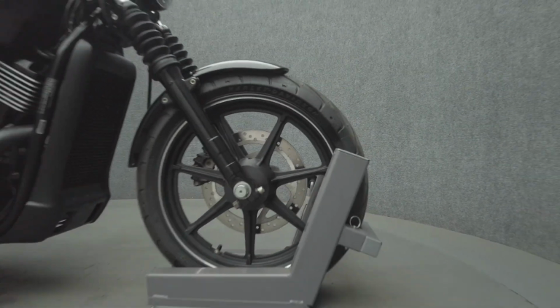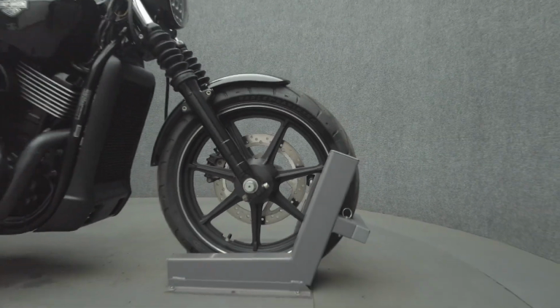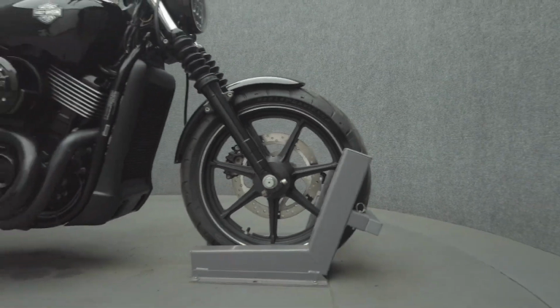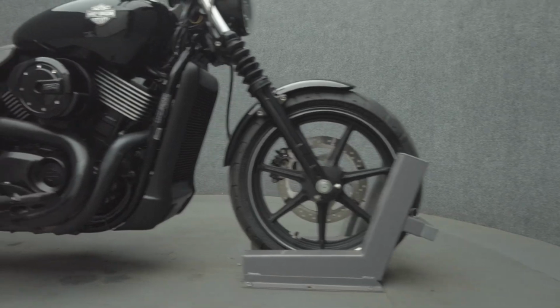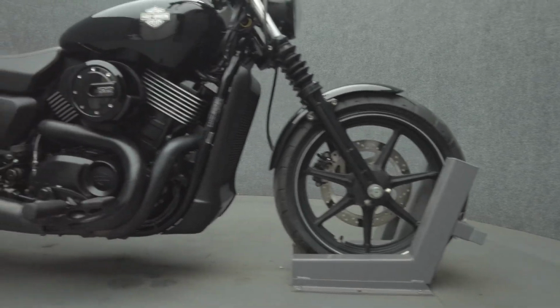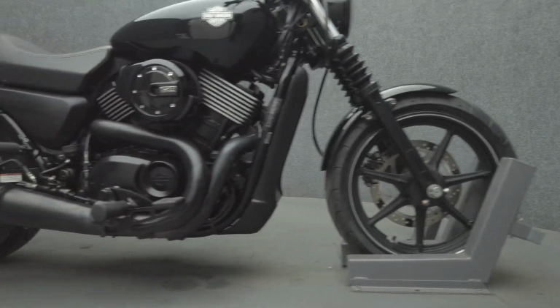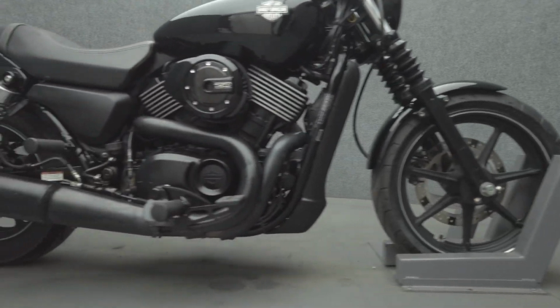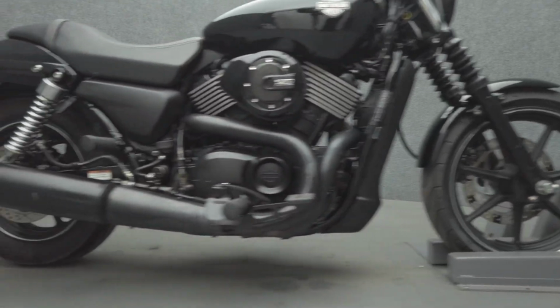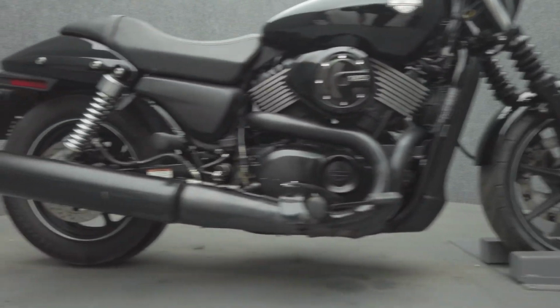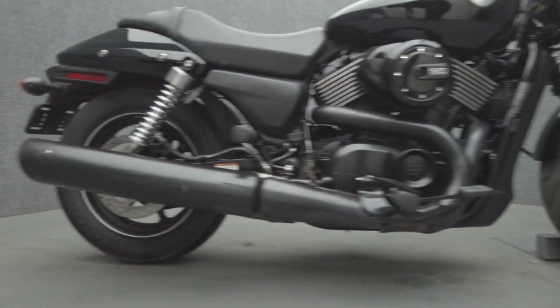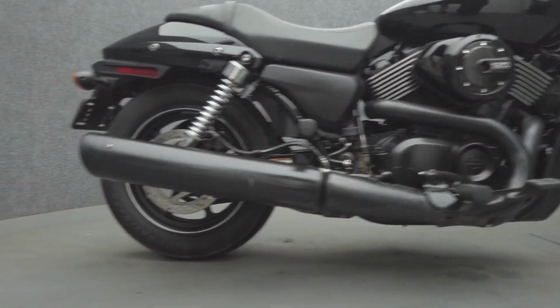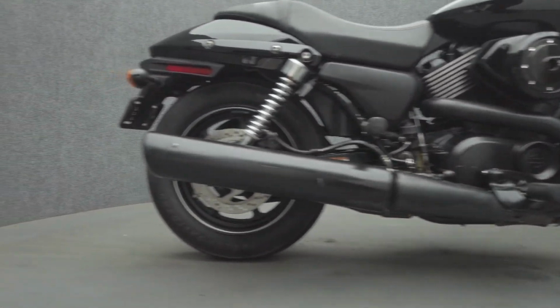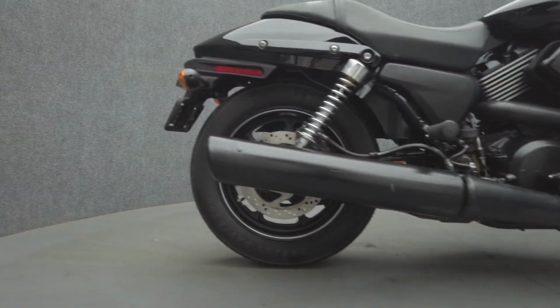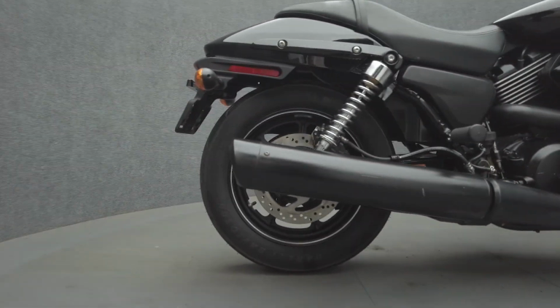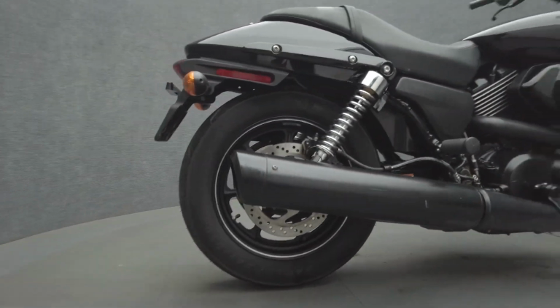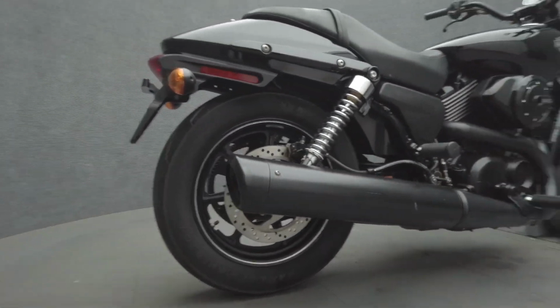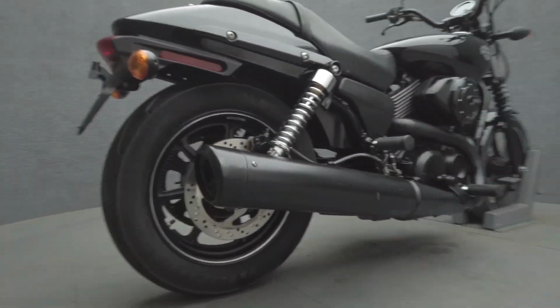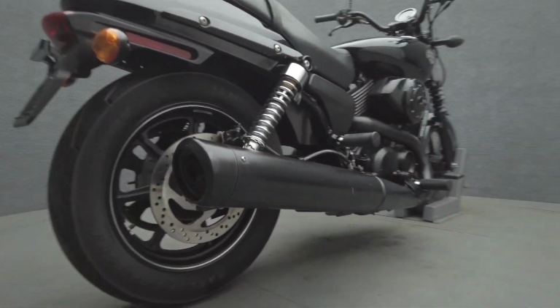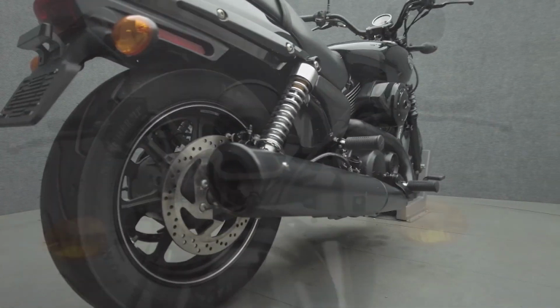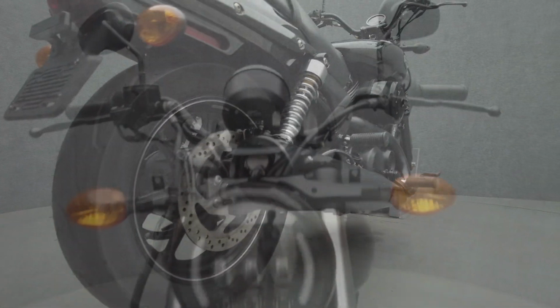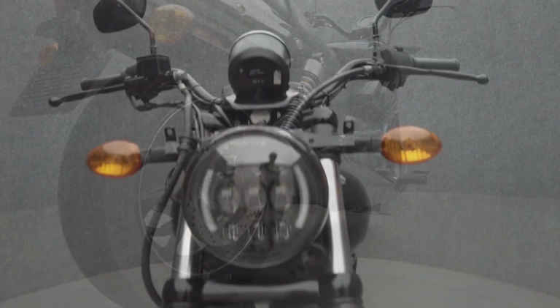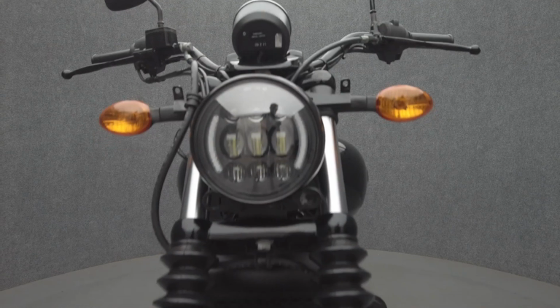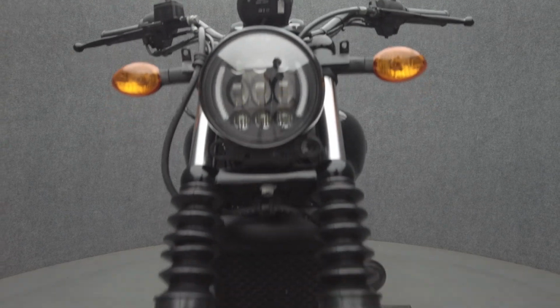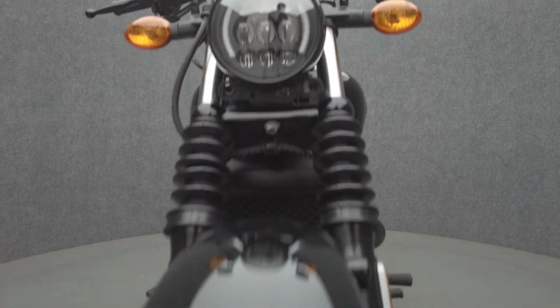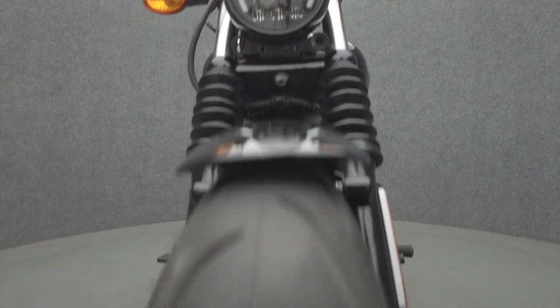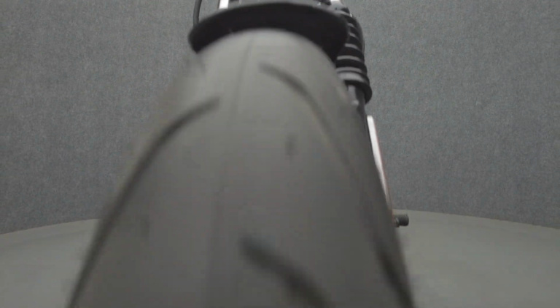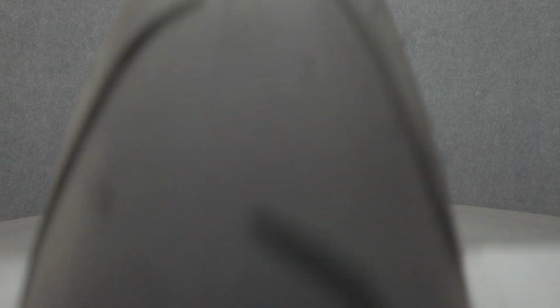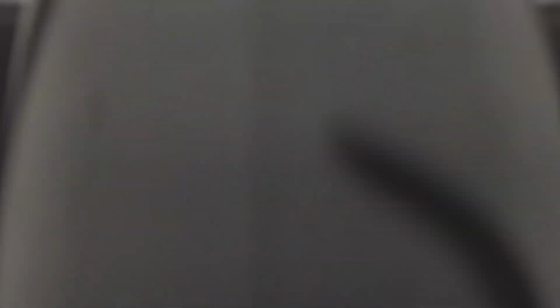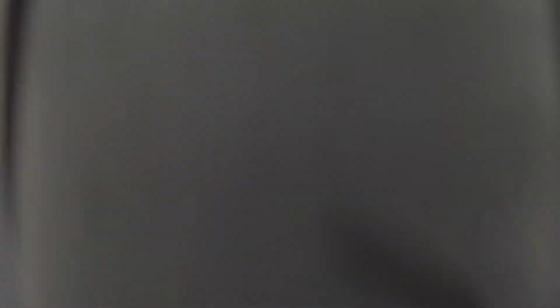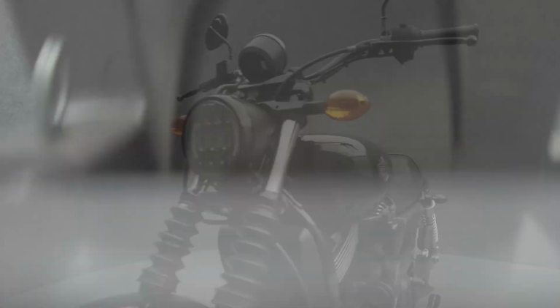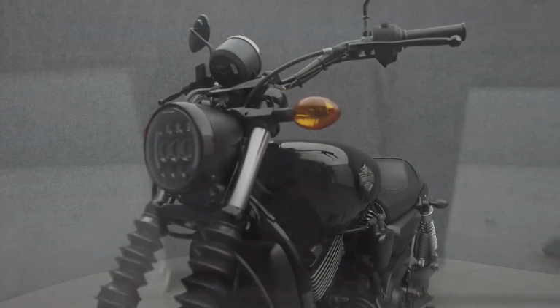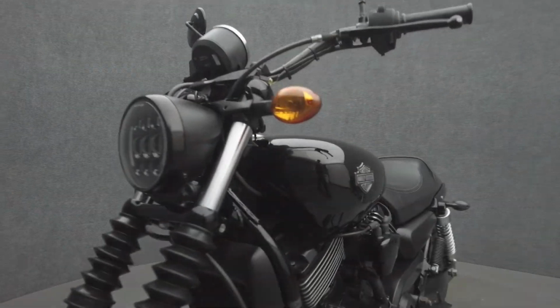Powered by a 749cc V-twin motor, the Street puts 44 foot-pounds of torque through a five-speed transmission. It has a 27.9-inch seat height and a dry weight of 489 pounds.